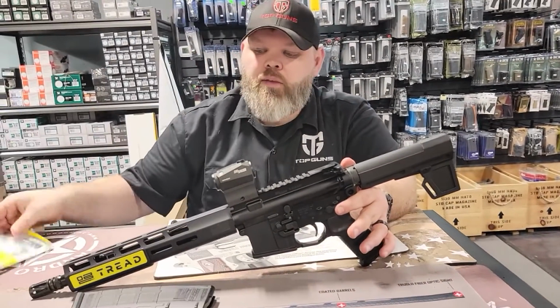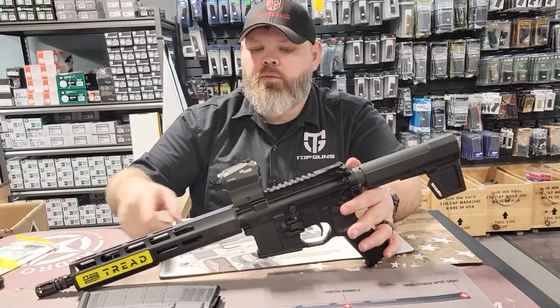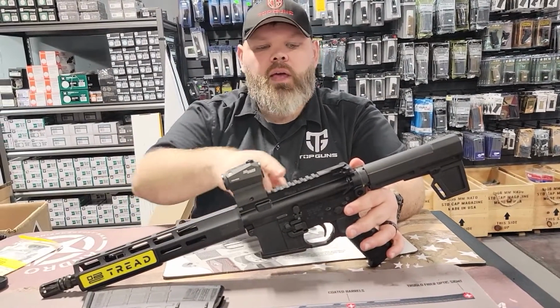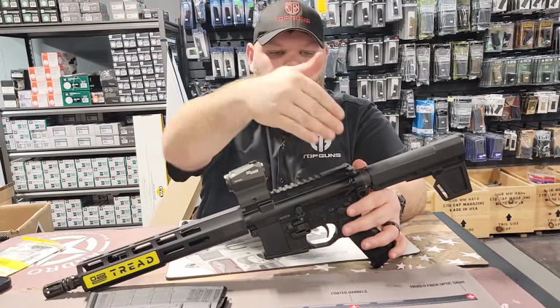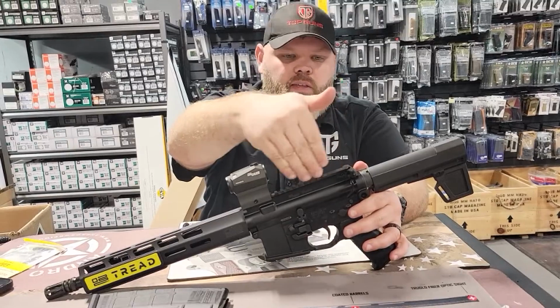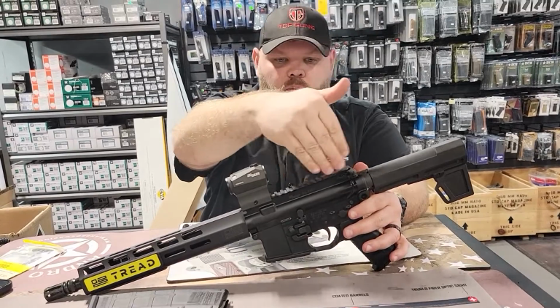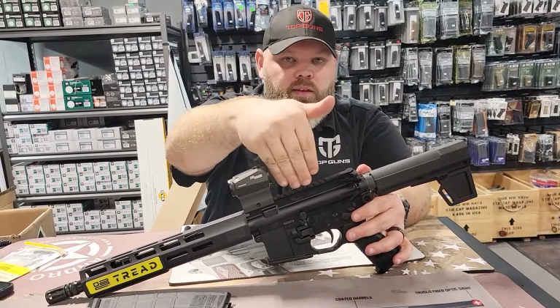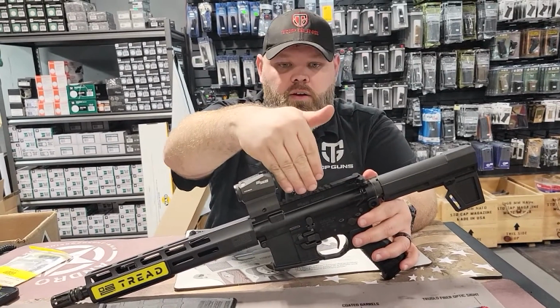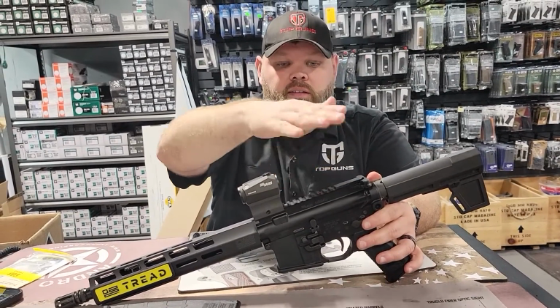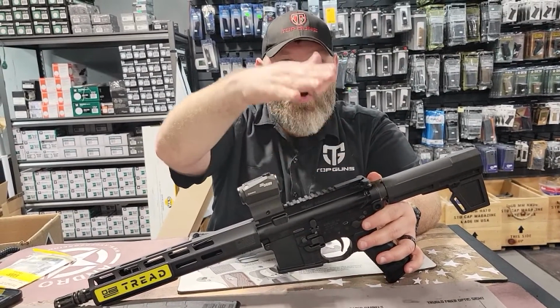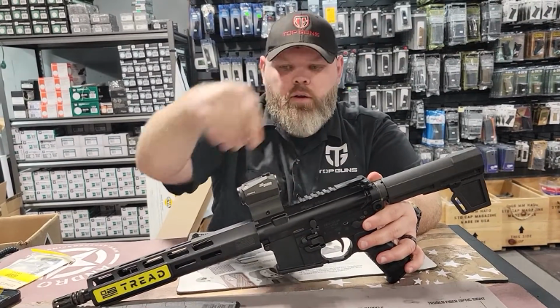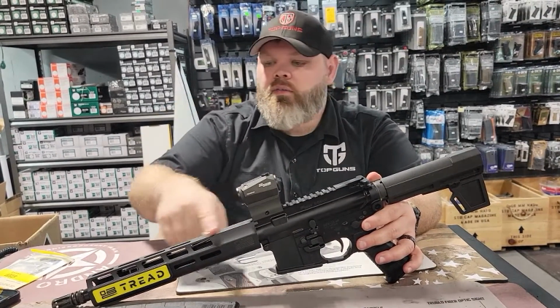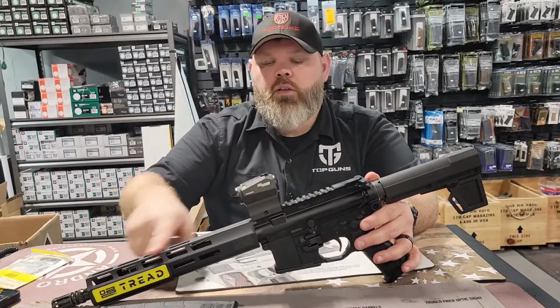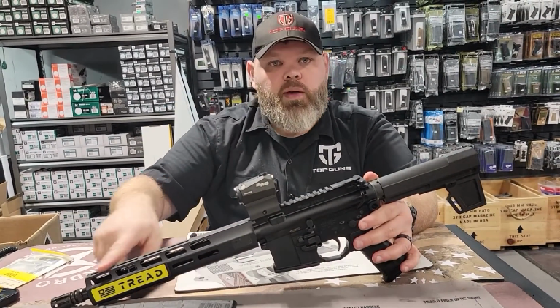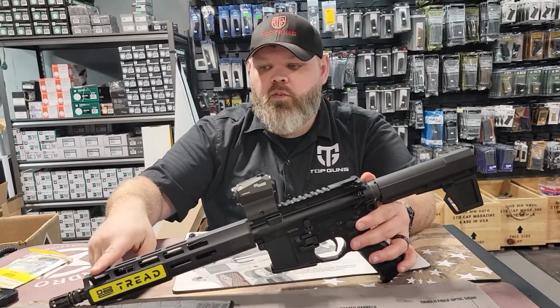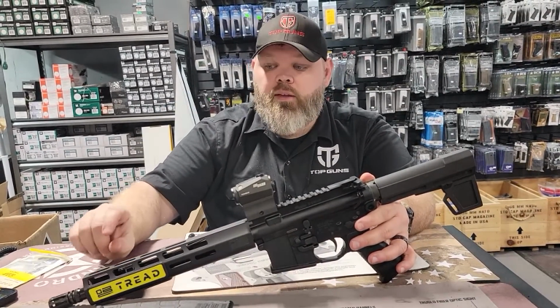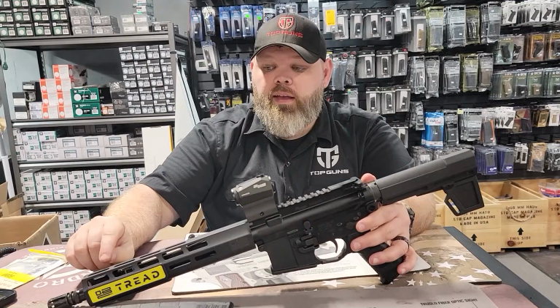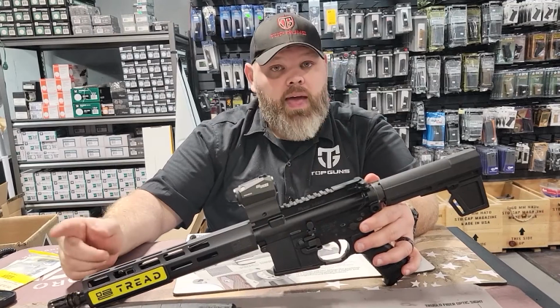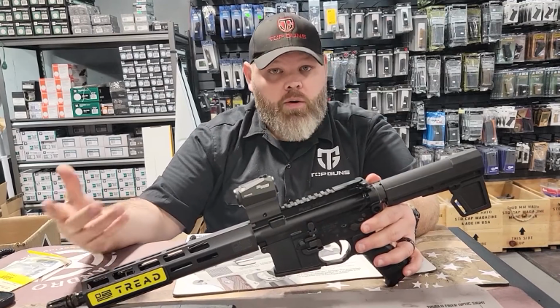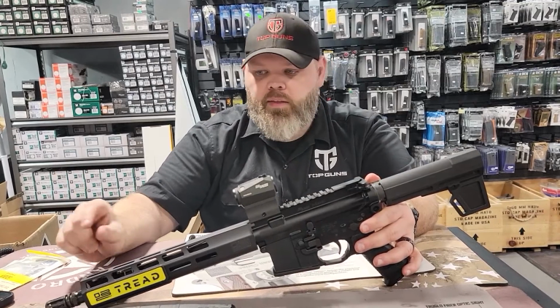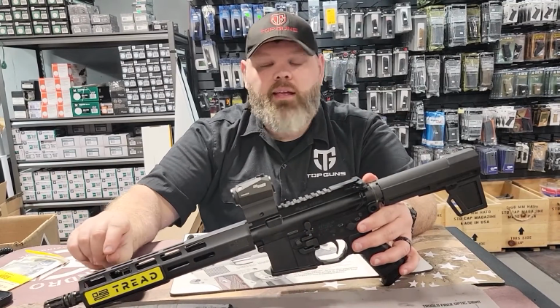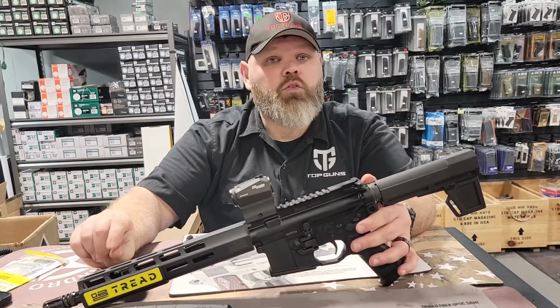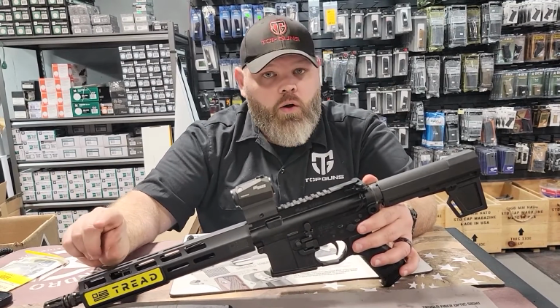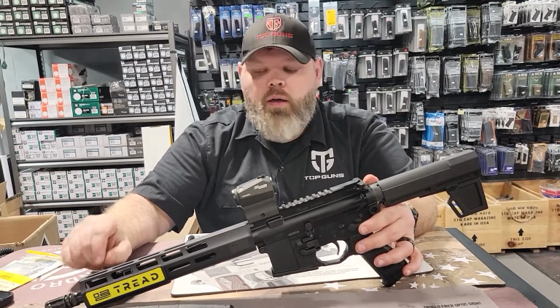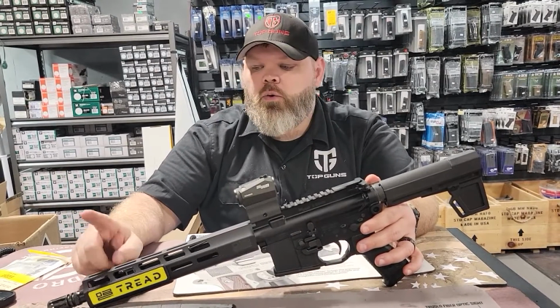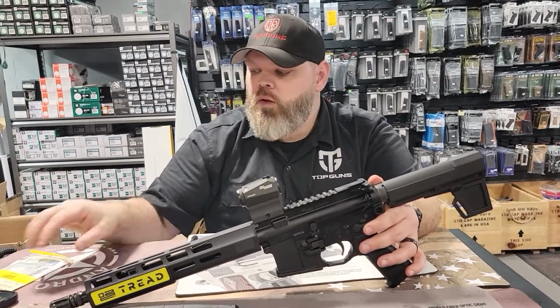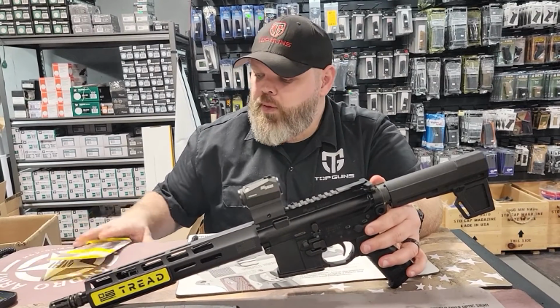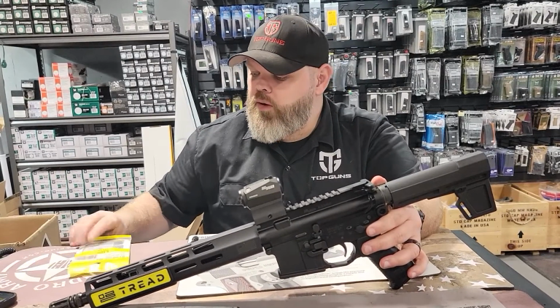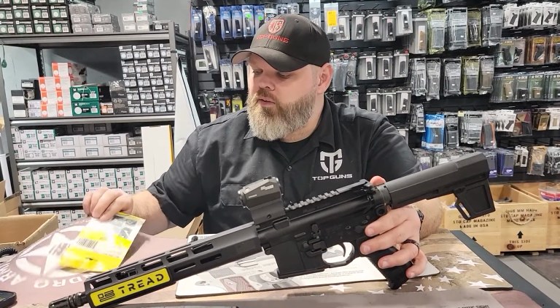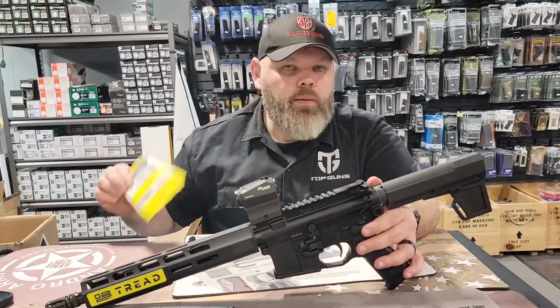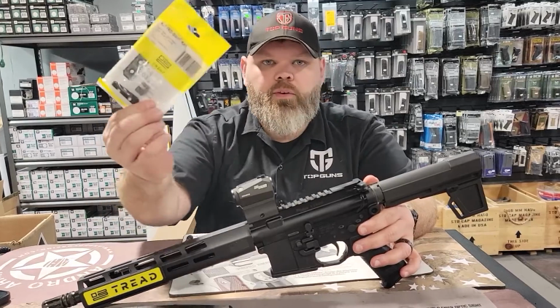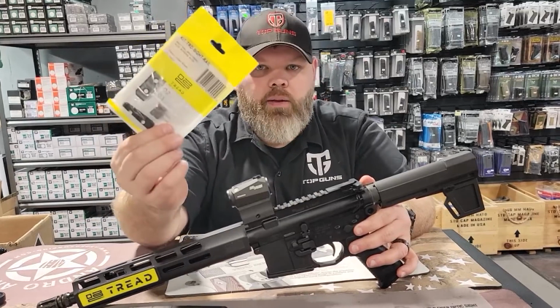The main reason is that this rail section here is a little bit taller than what you would expect, and if you get a Magpul one or something like that, it's a little too tall. So you will have to pick up one of these — you'll be able to find them anywhere.